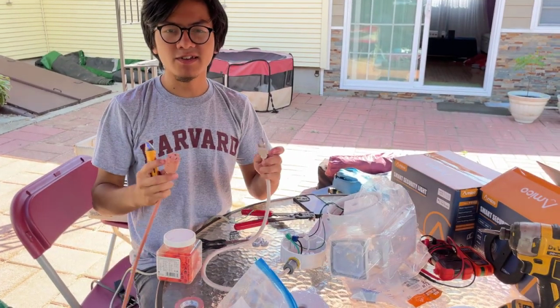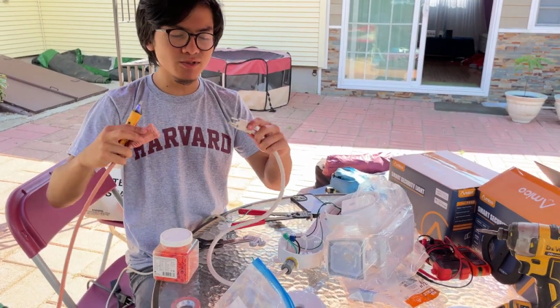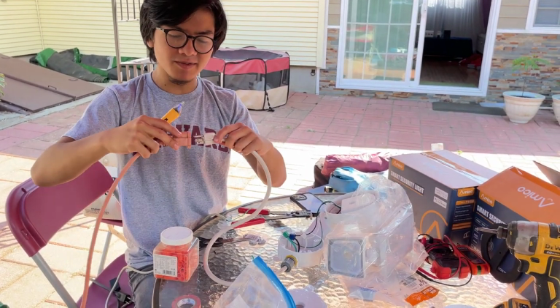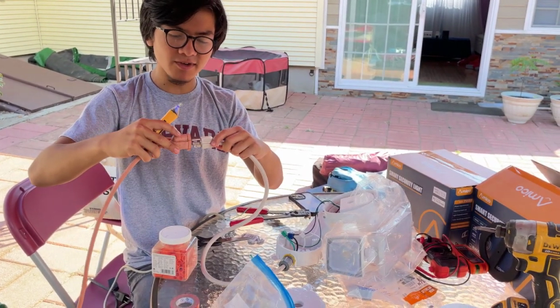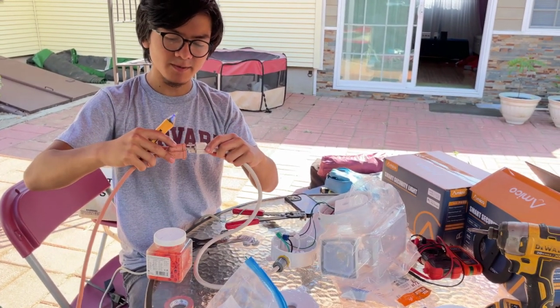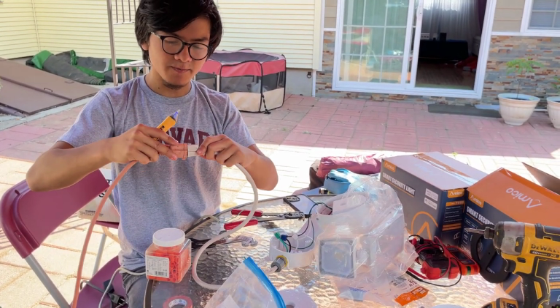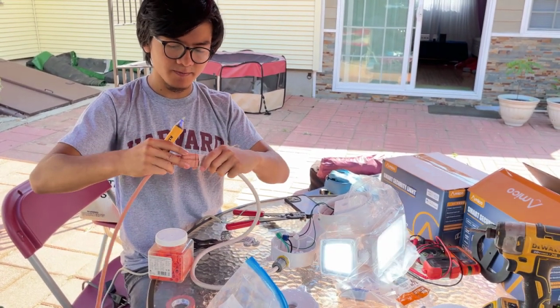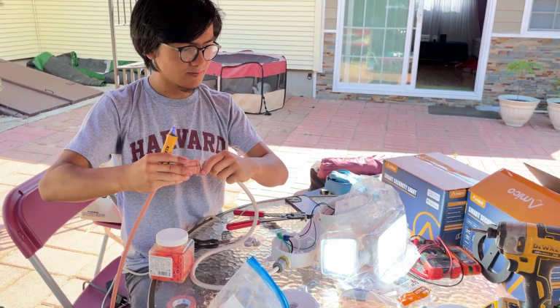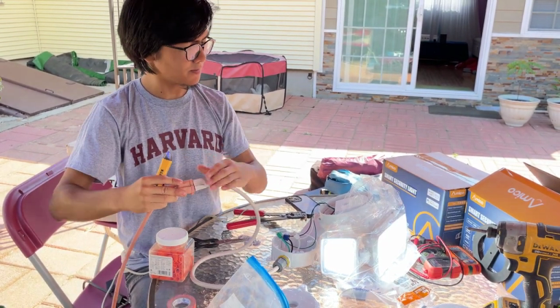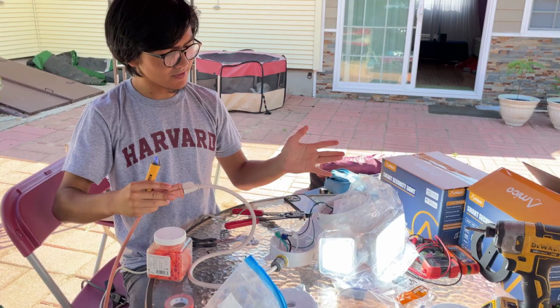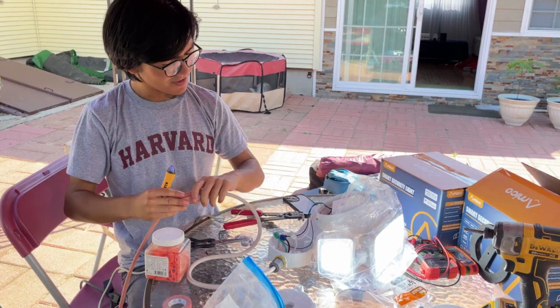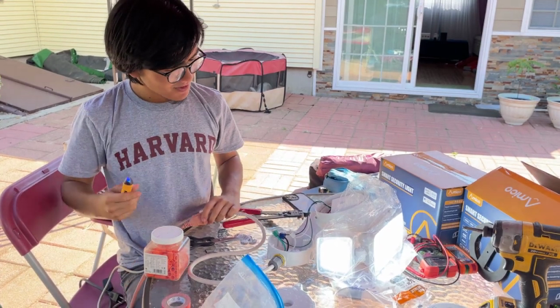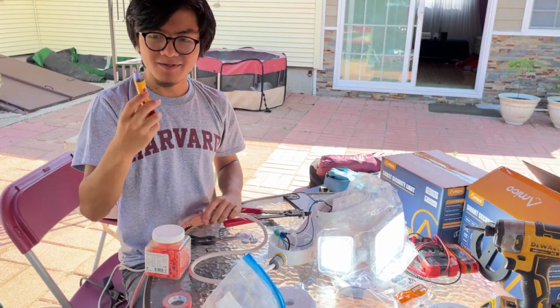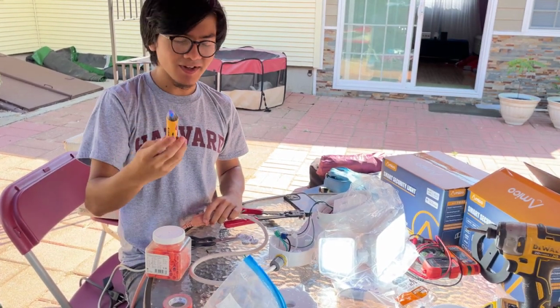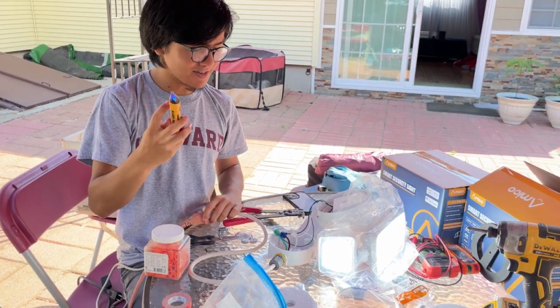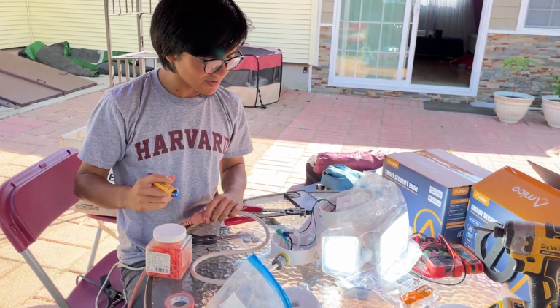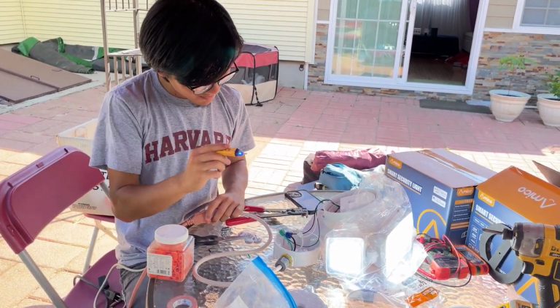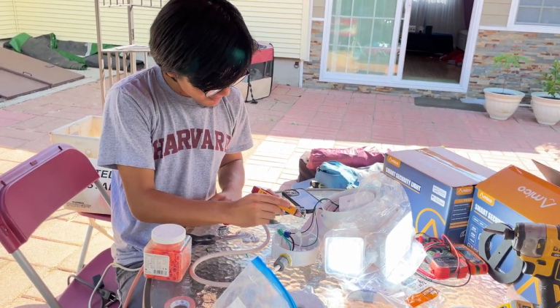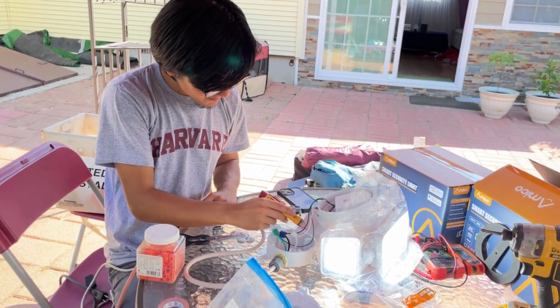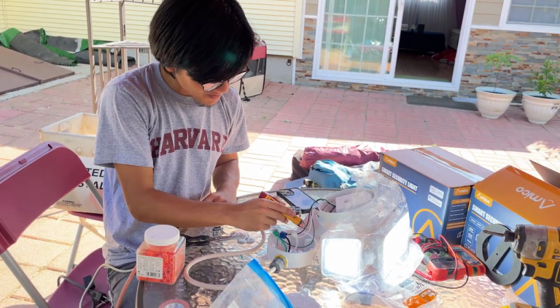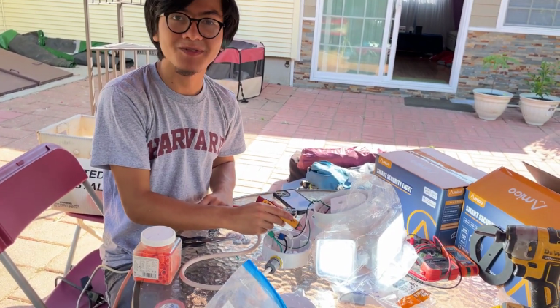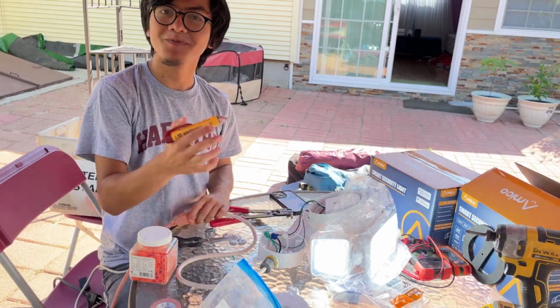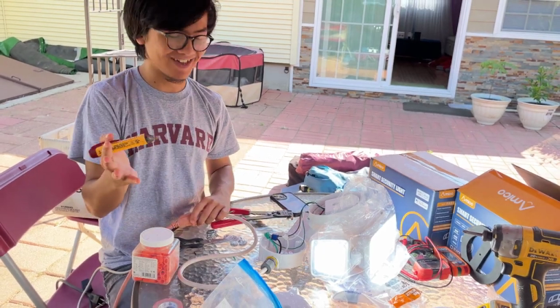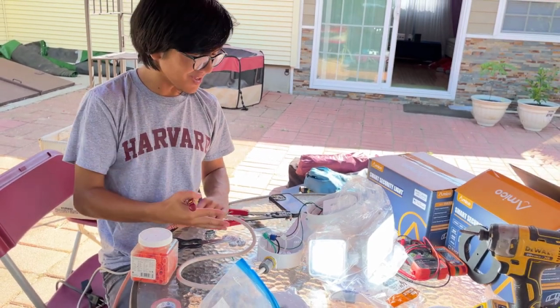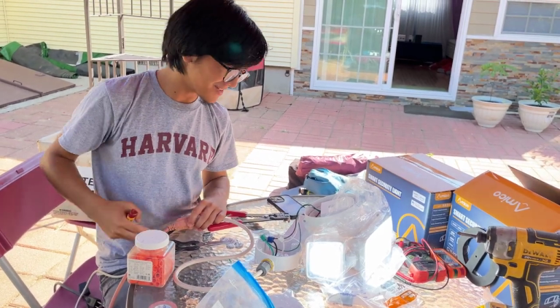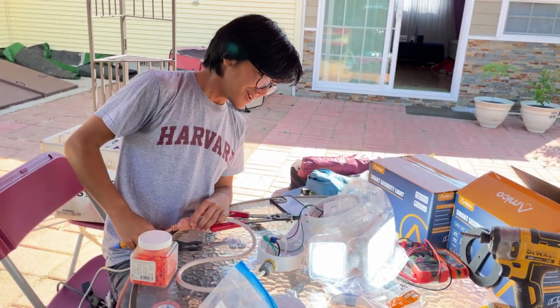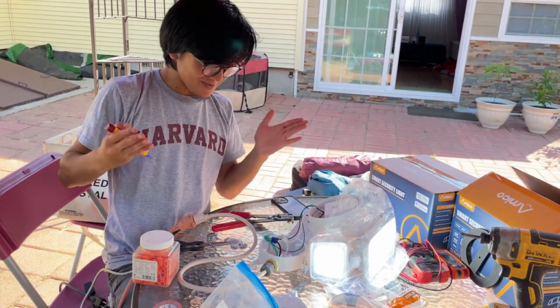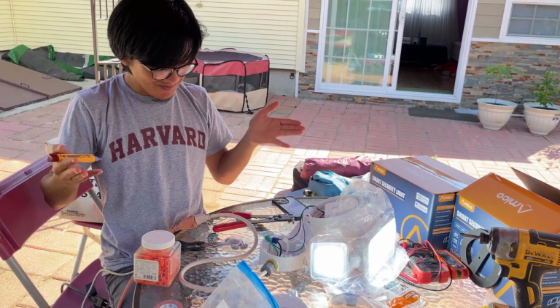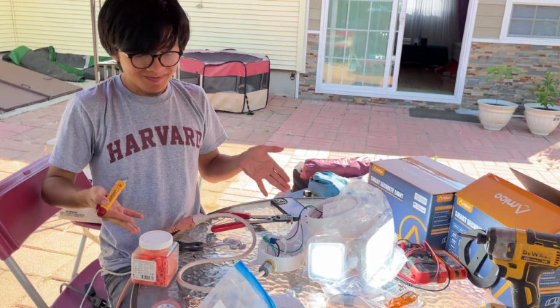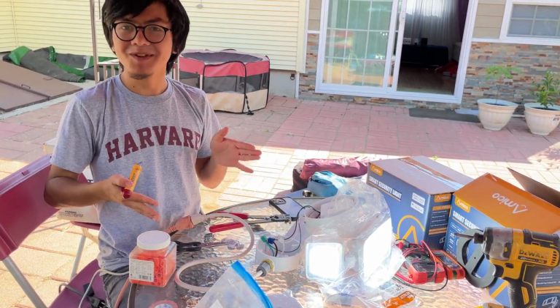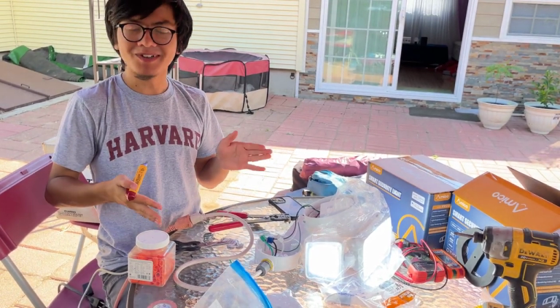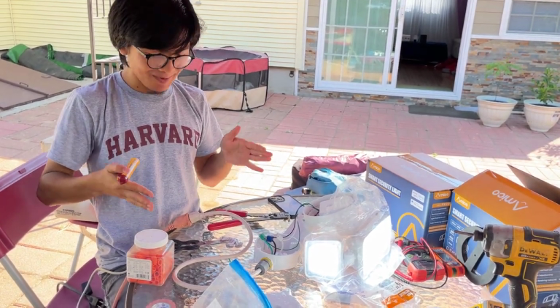Next, plug it in to make sure it works. The light turned on. And we have a pen tester to check if there is current running through — and it's live. There we go, easy as pie.